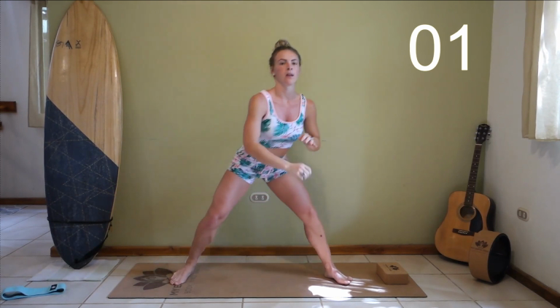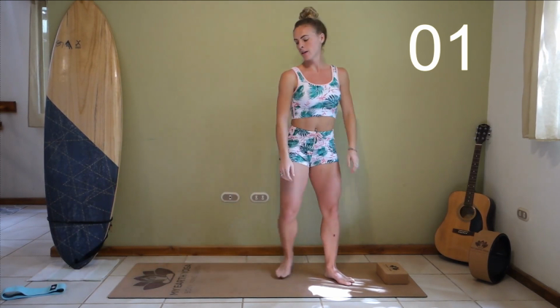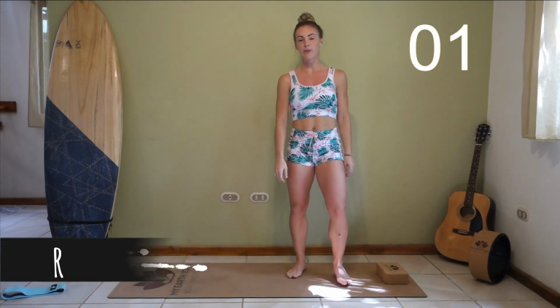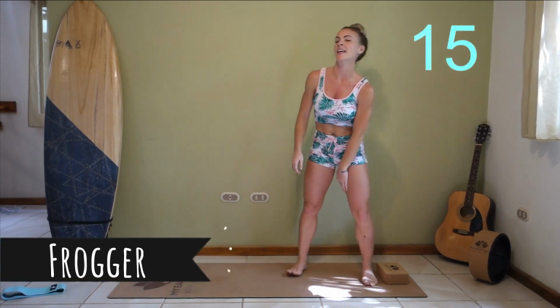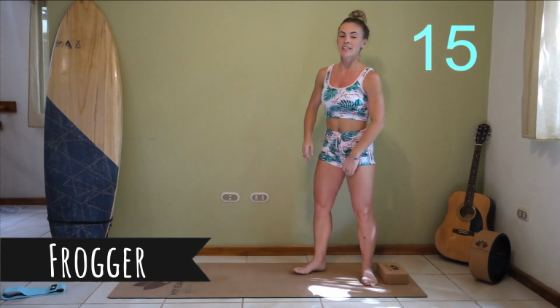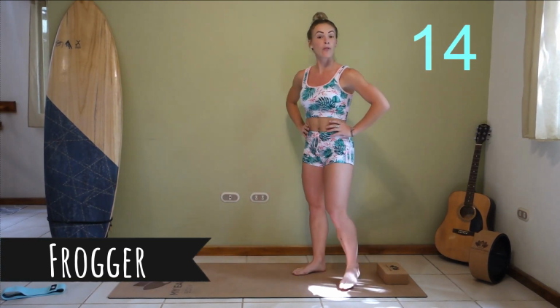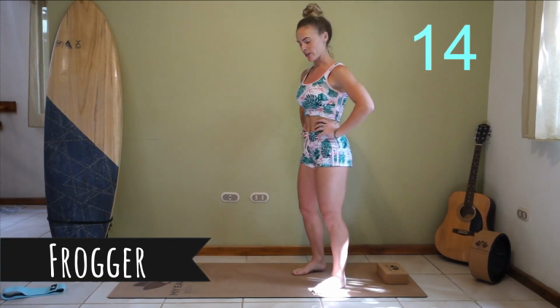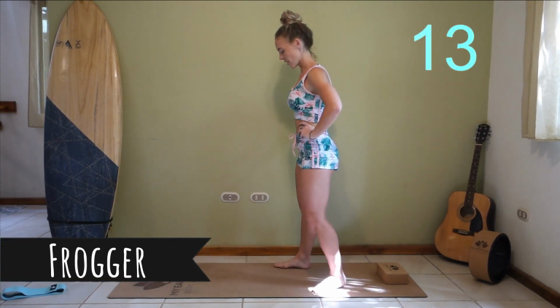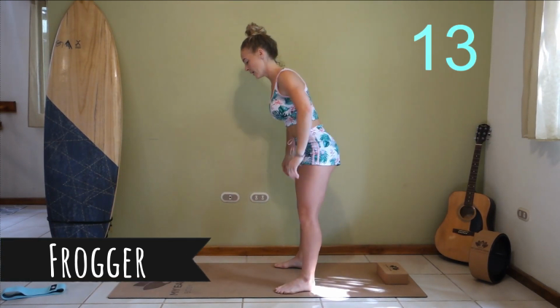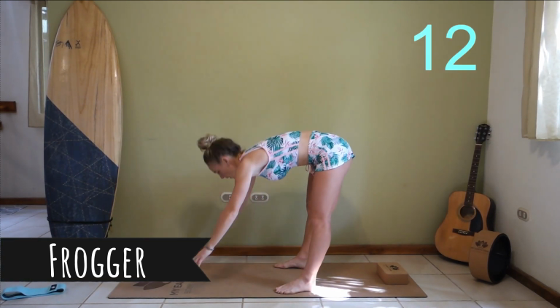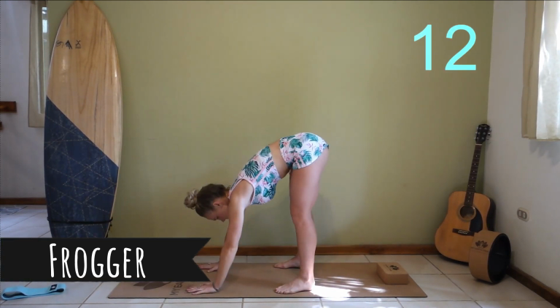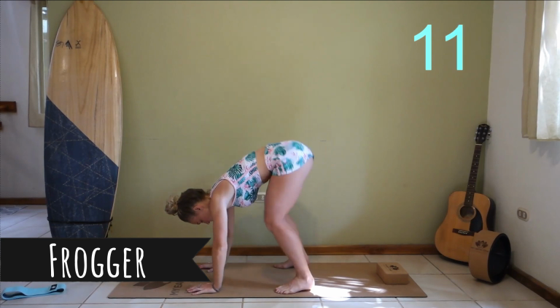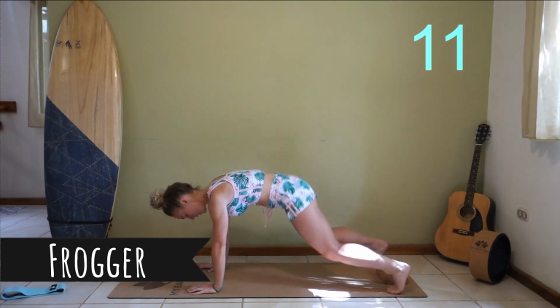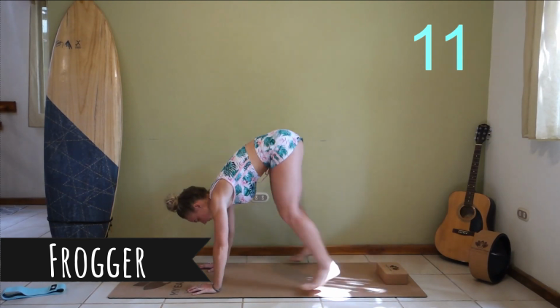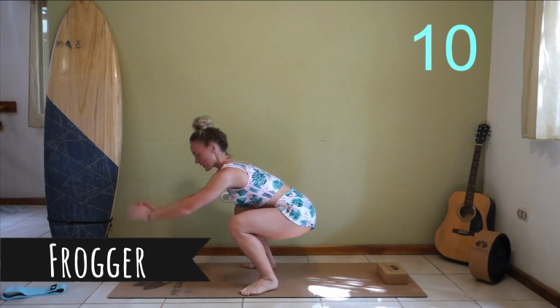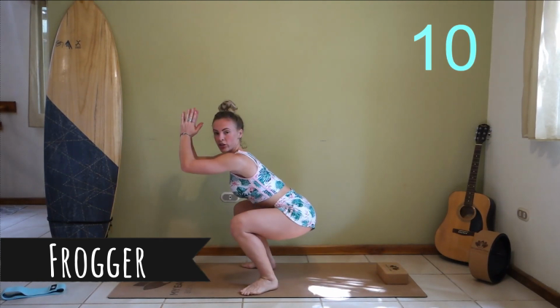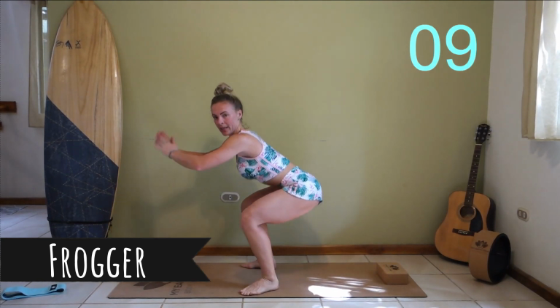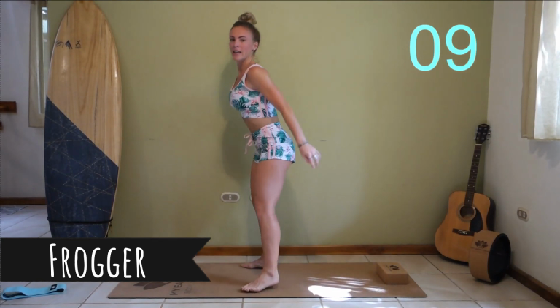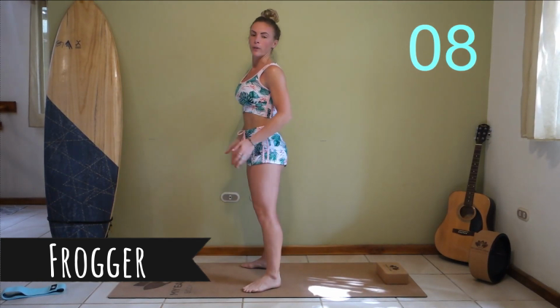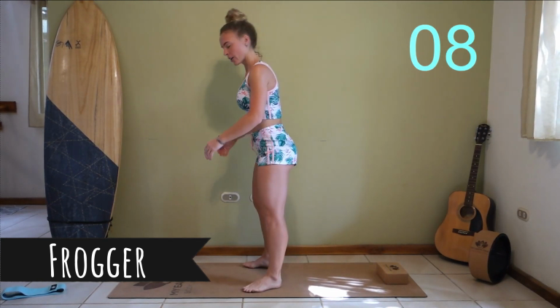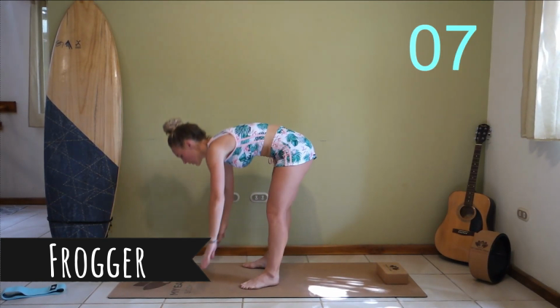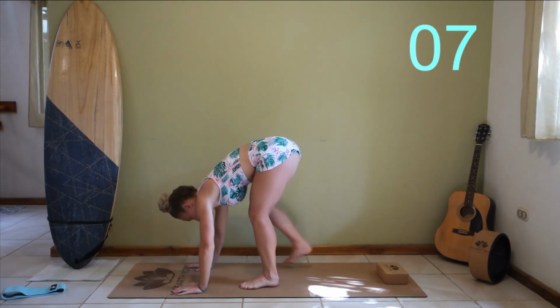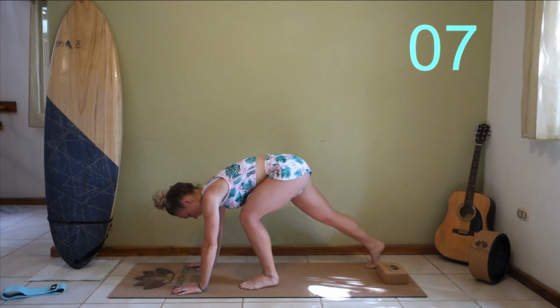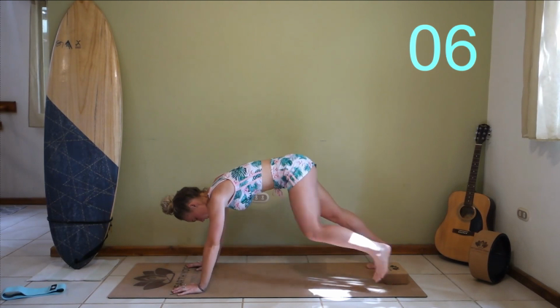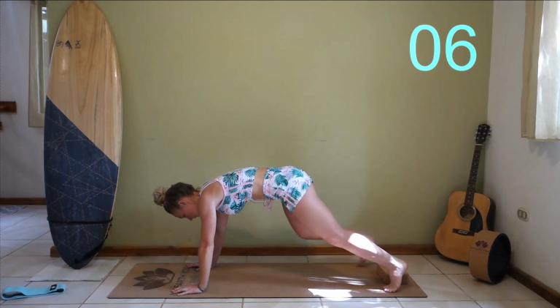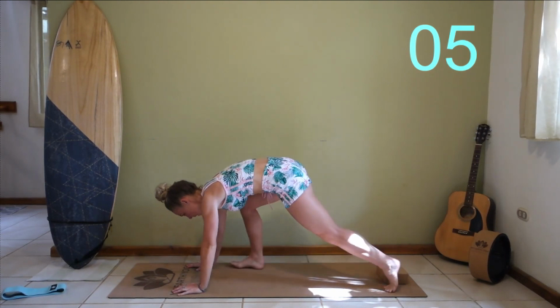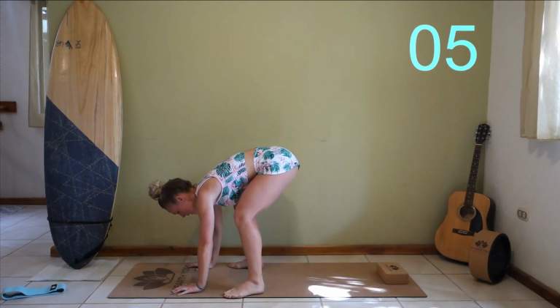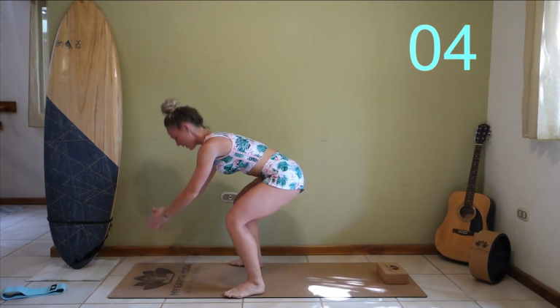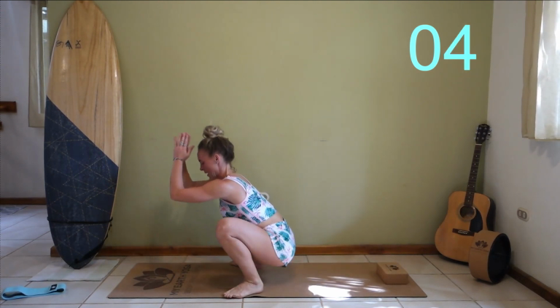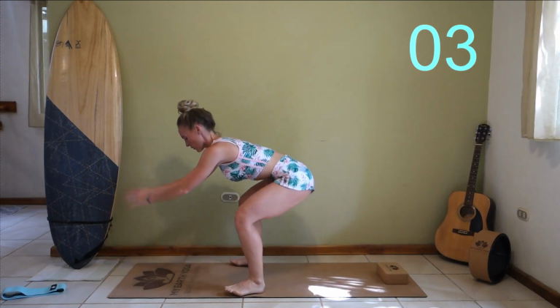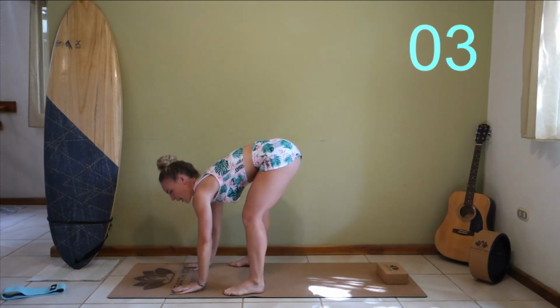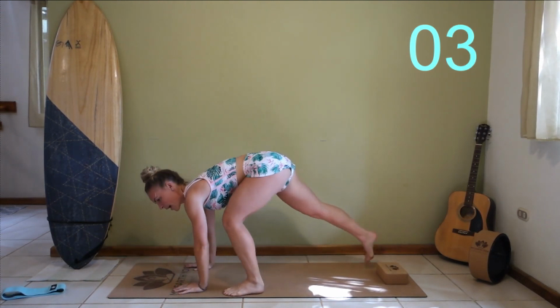Into some froggers. For advanced, you're jumping. If you're a beginner, take a step out into a nice low squat, out.